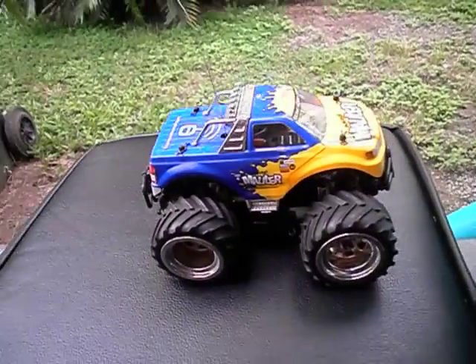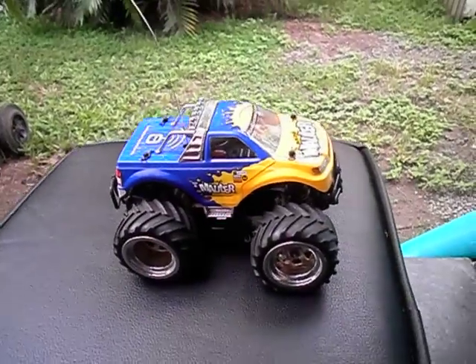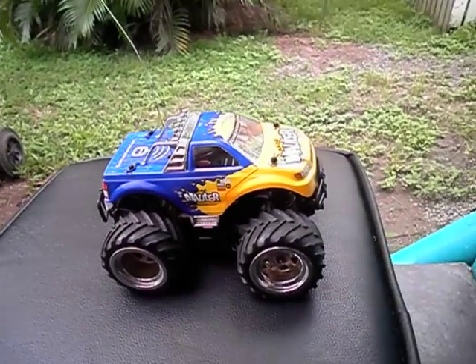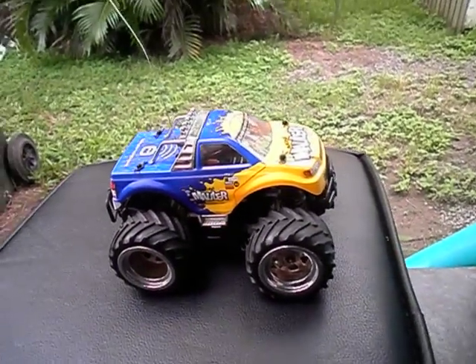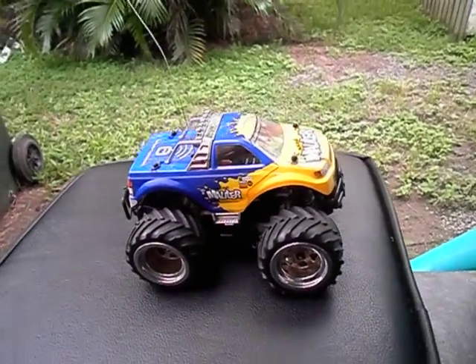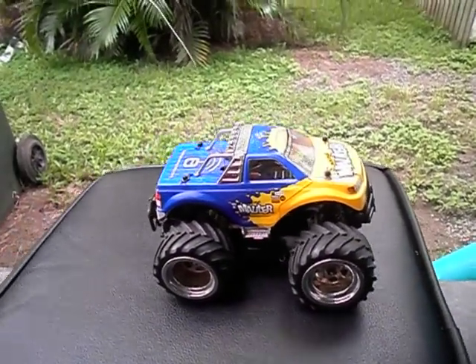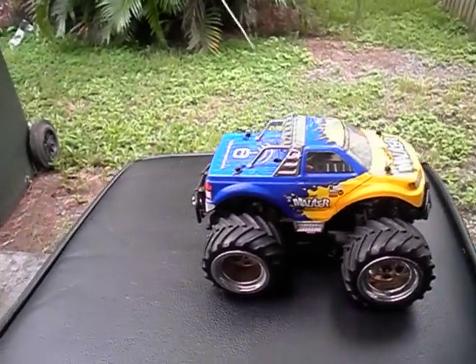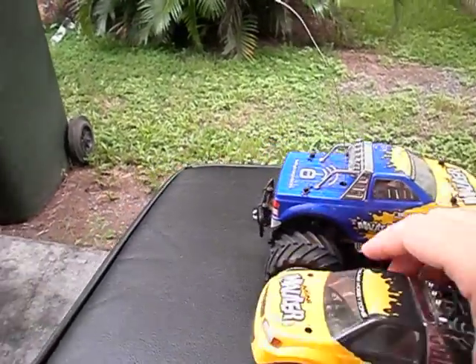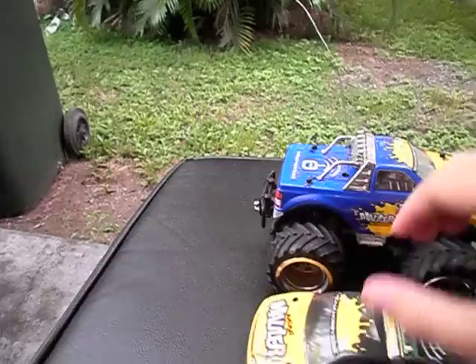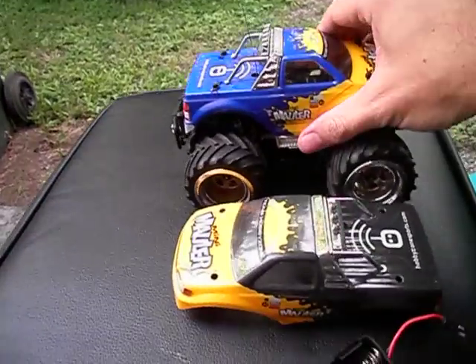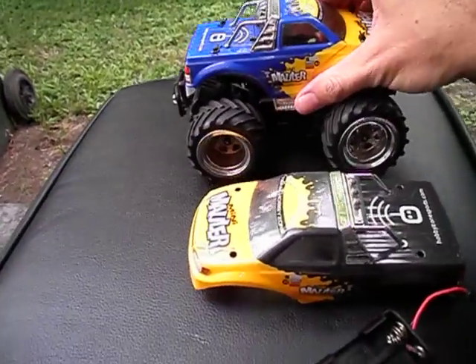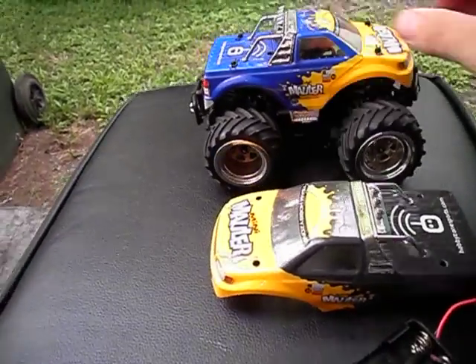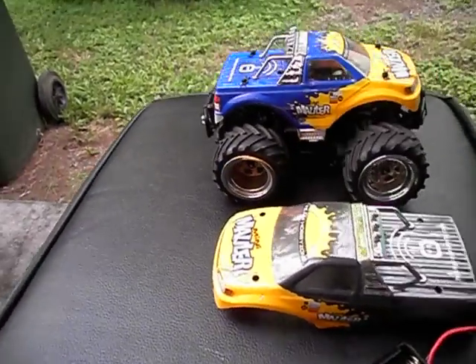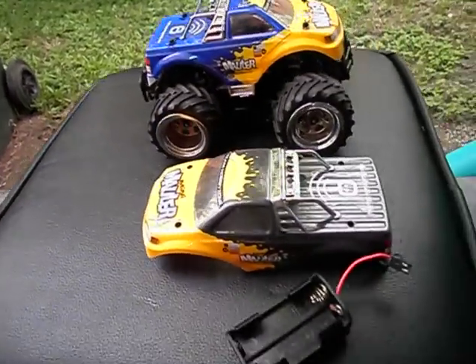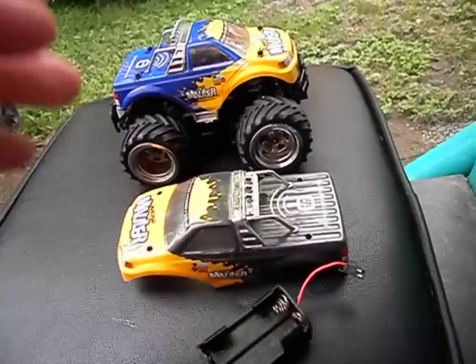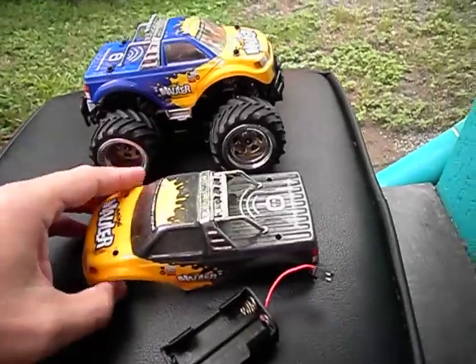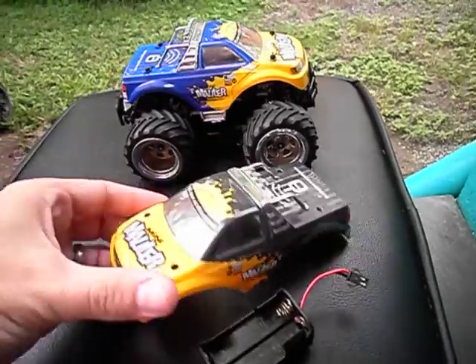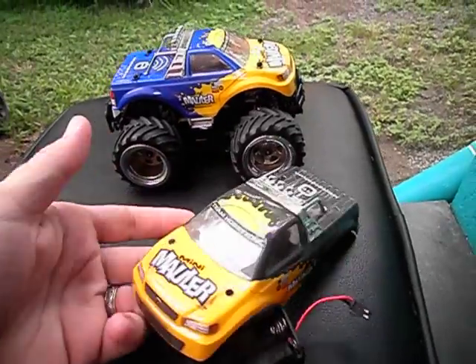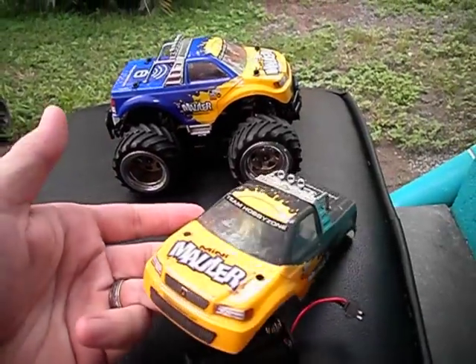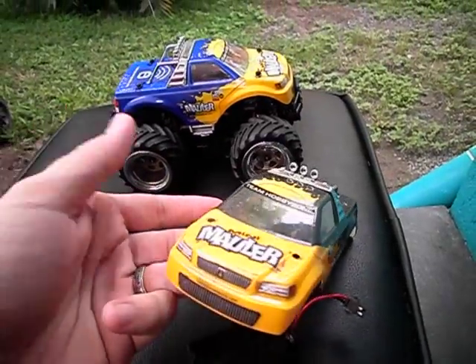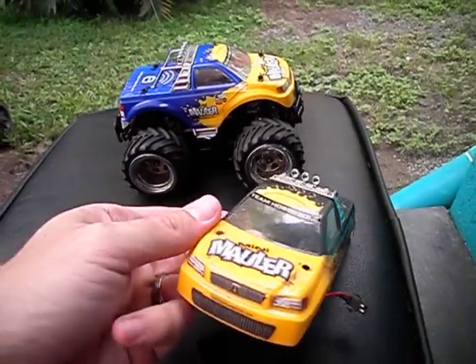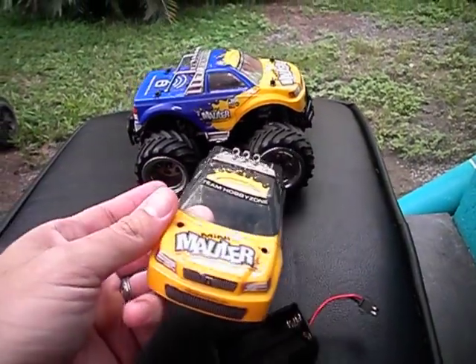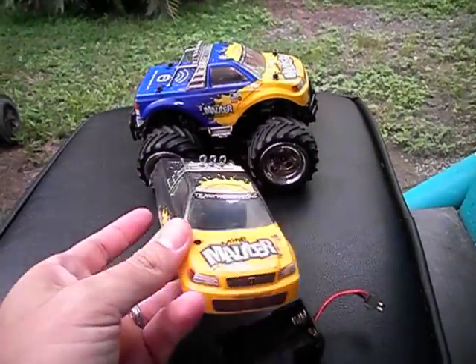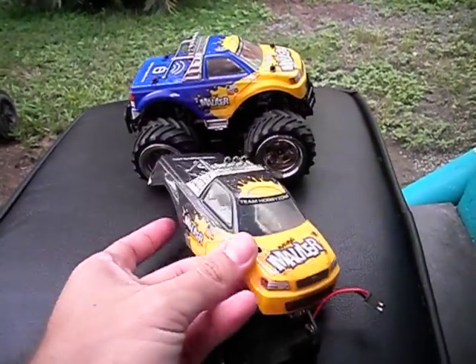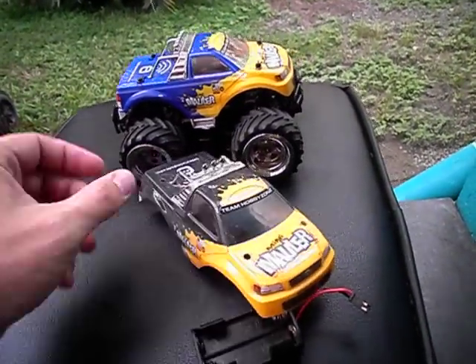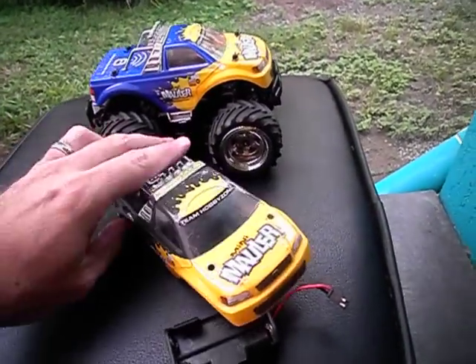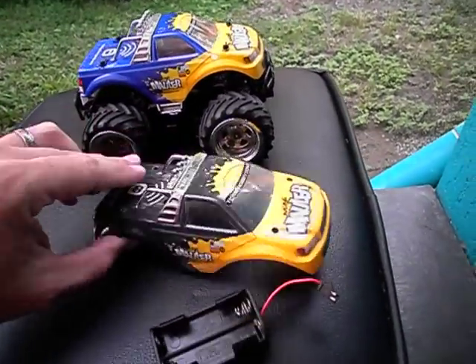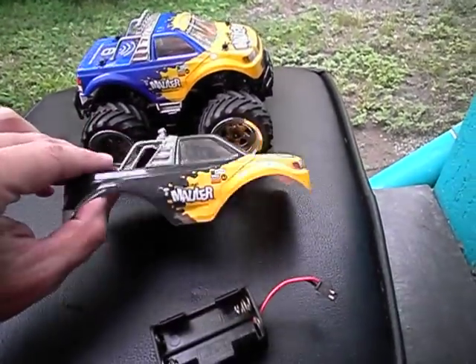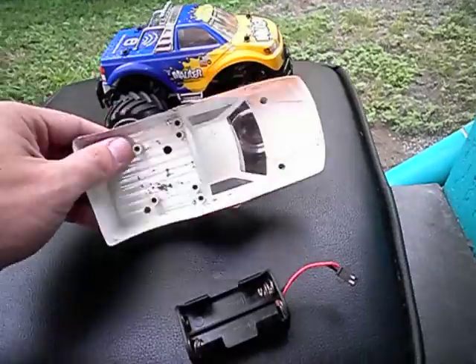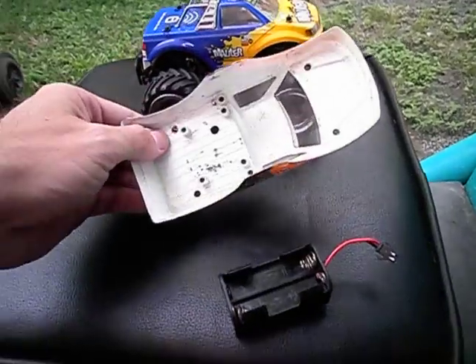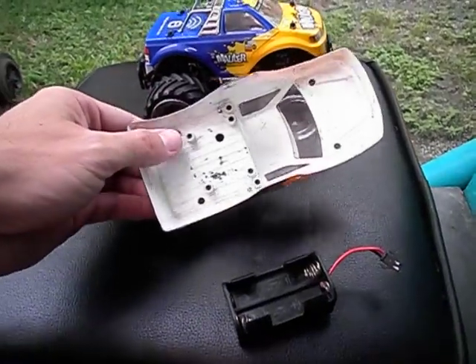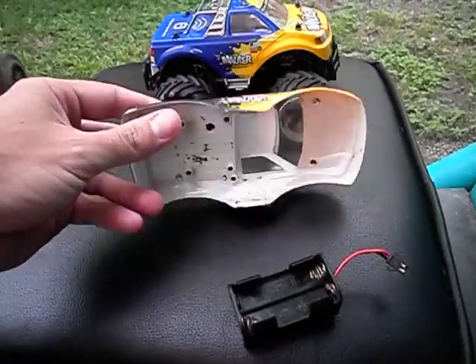There are a few different body options available. This is another body option you can buy for this particular unit. This is the Mini Mauler body here — full Lexan body as well.